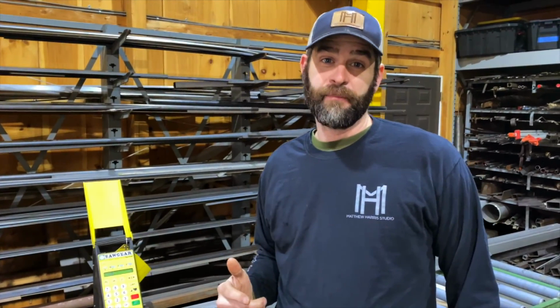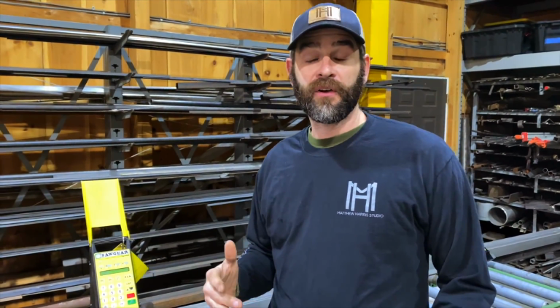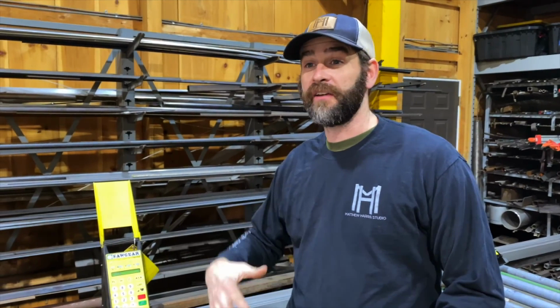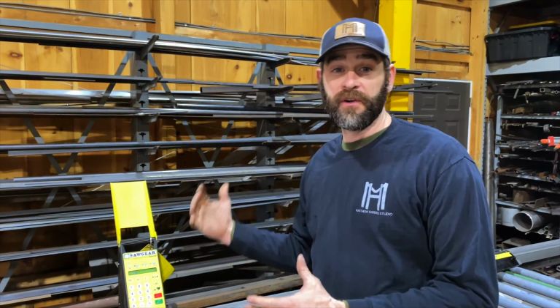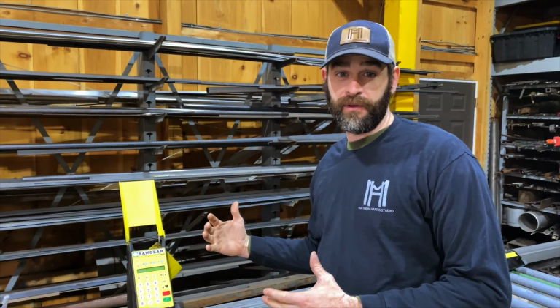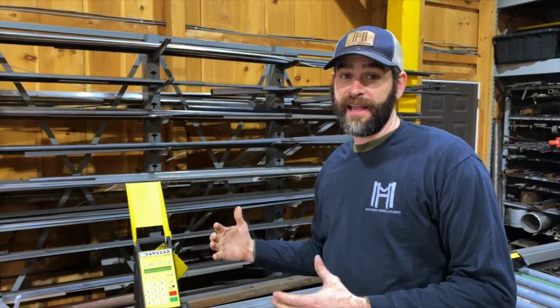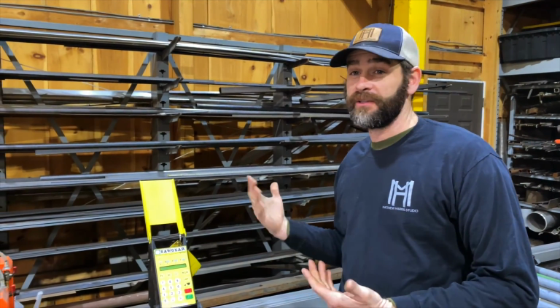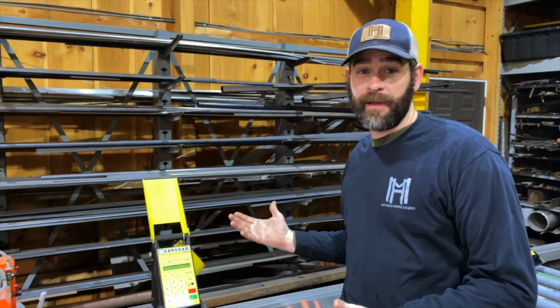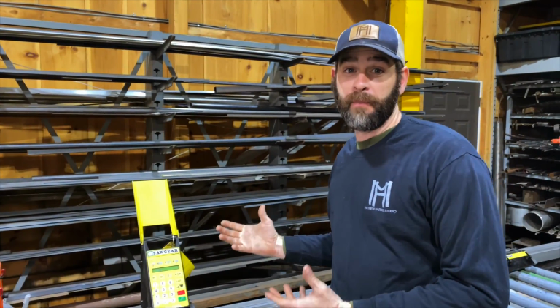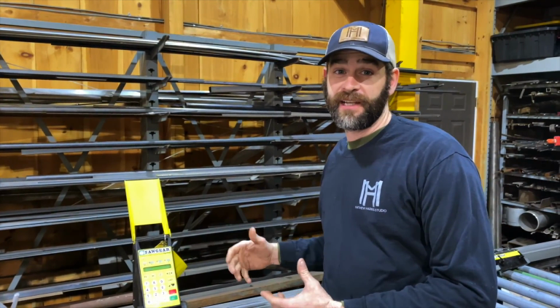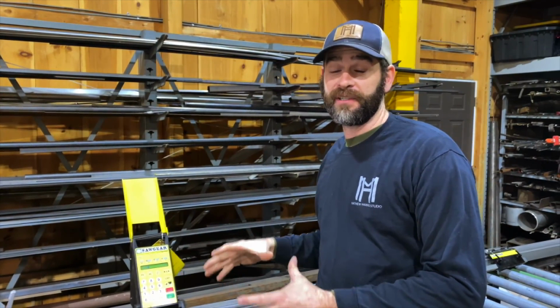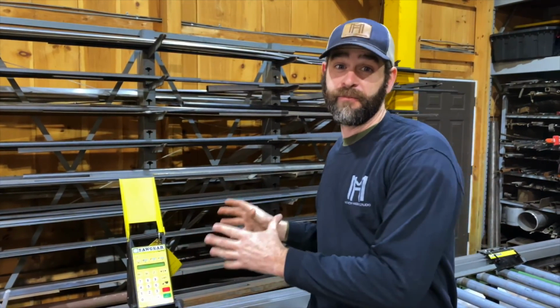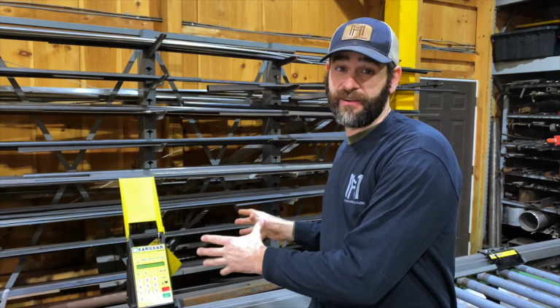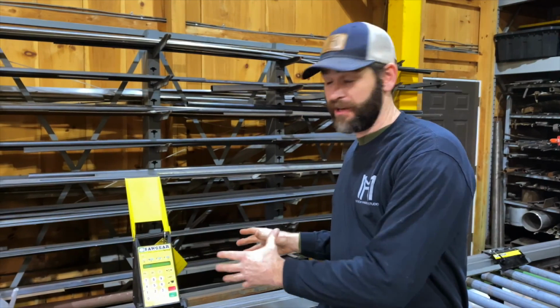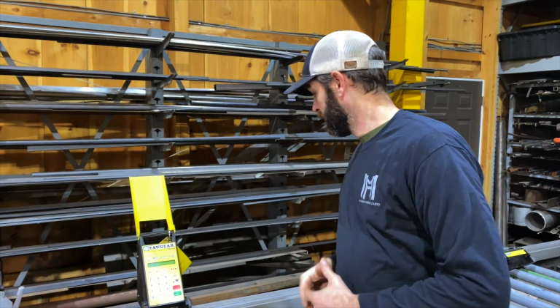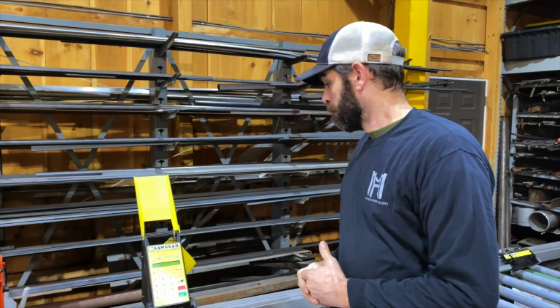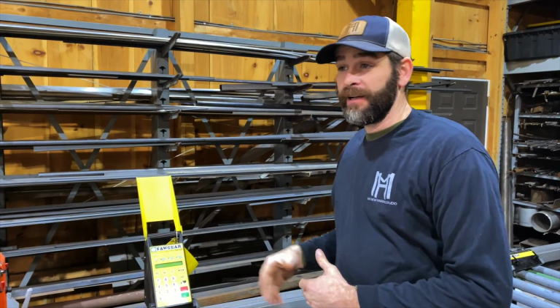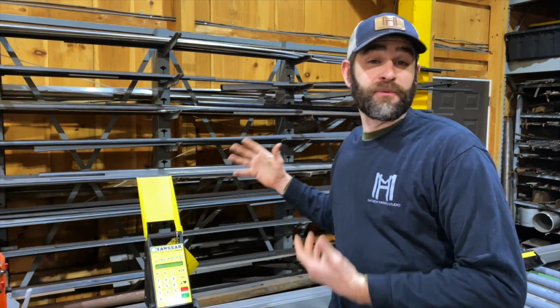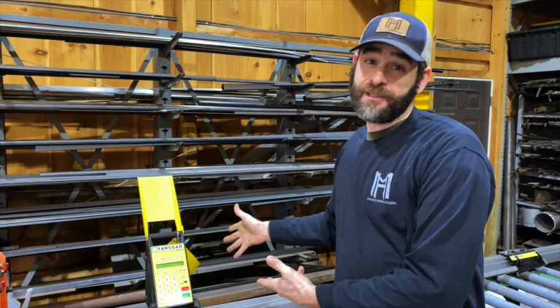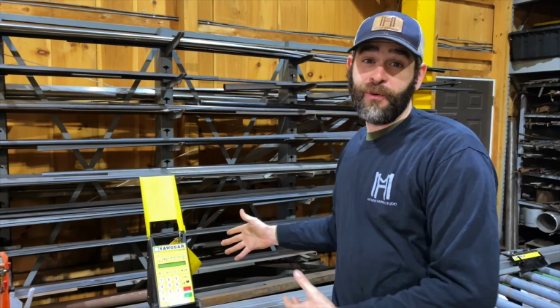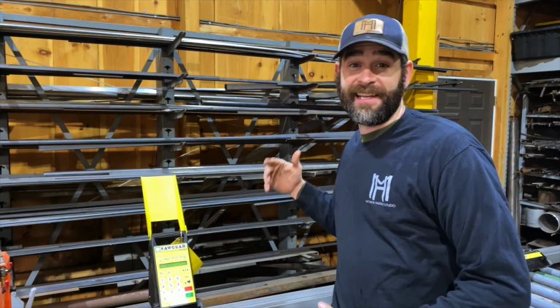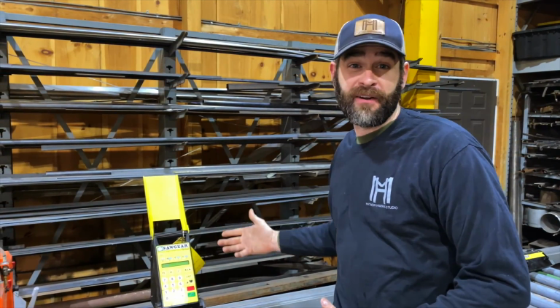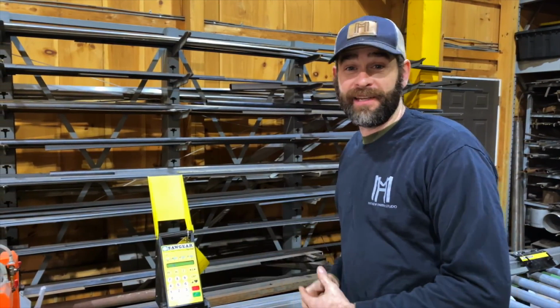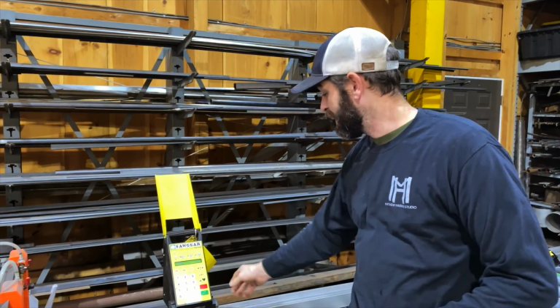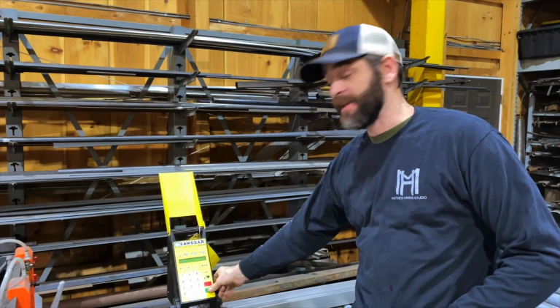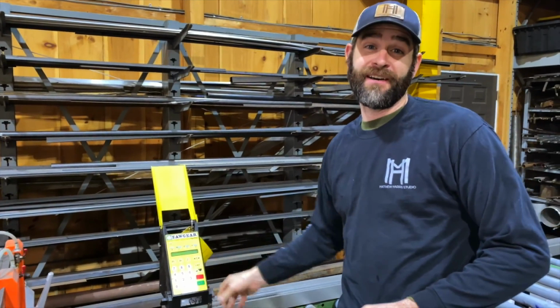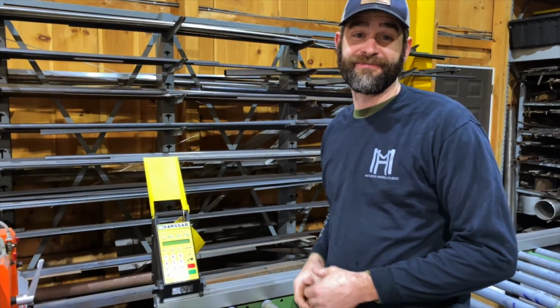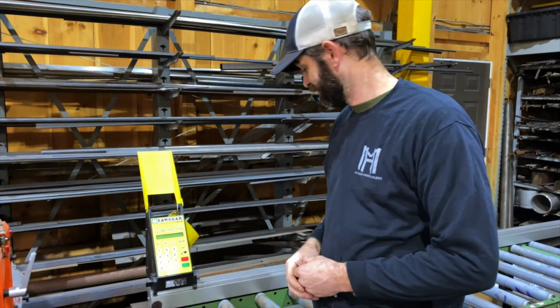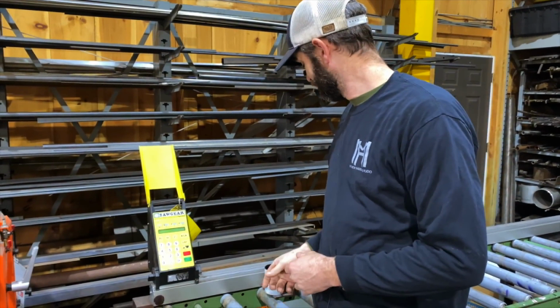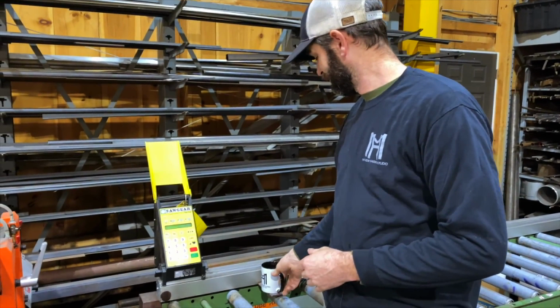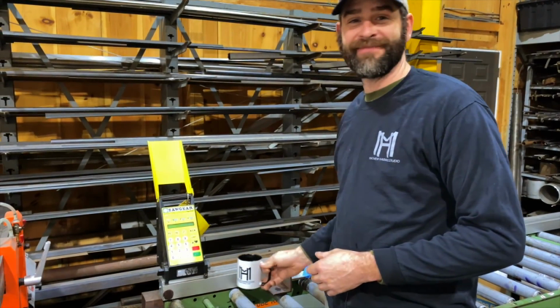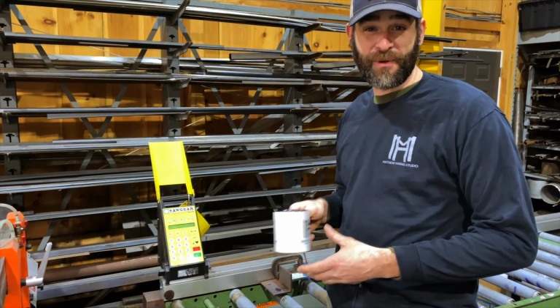Material costs have over doubled recently, so it's never been a more important time to save money on every cut. It's a really awesome tool and an even better company — can't recommend them enough. Thanks for watching.